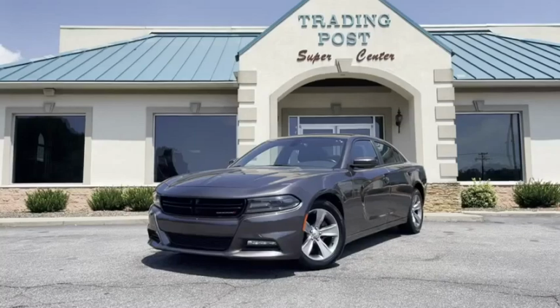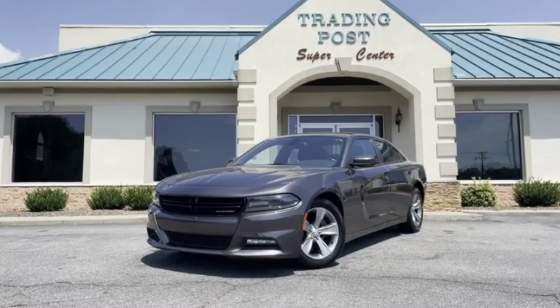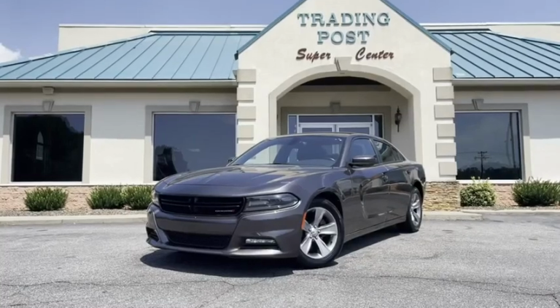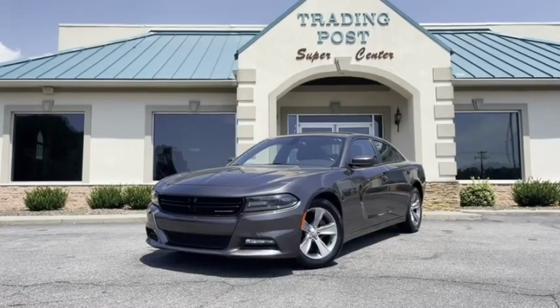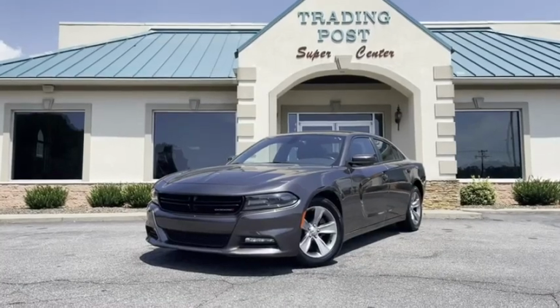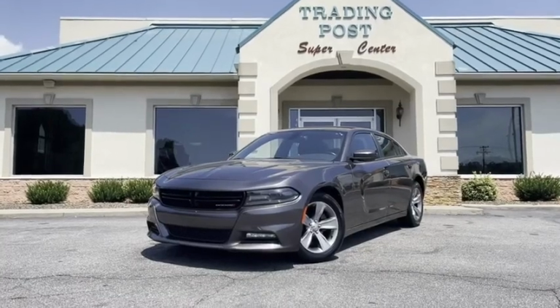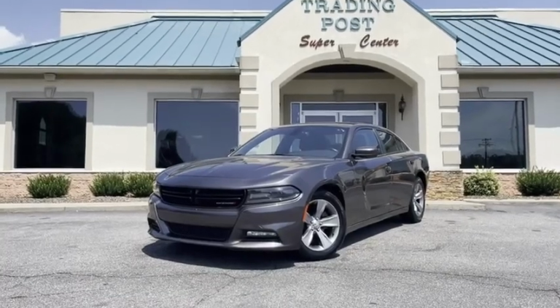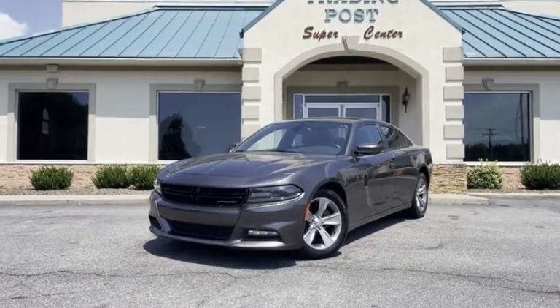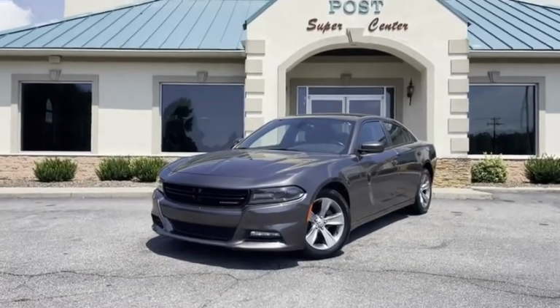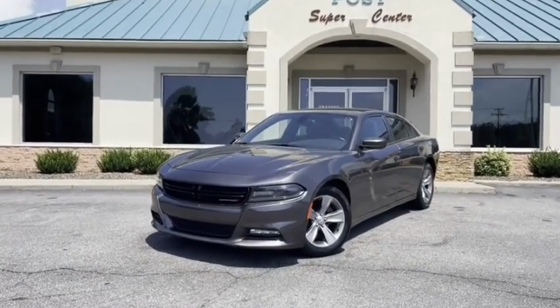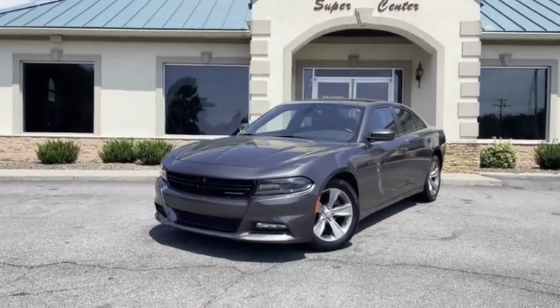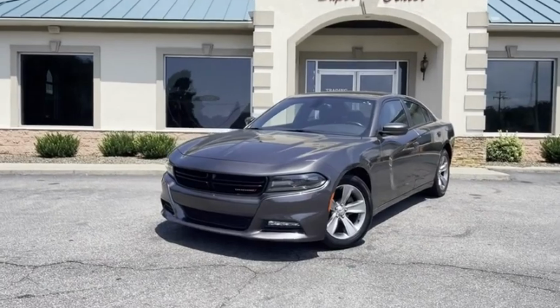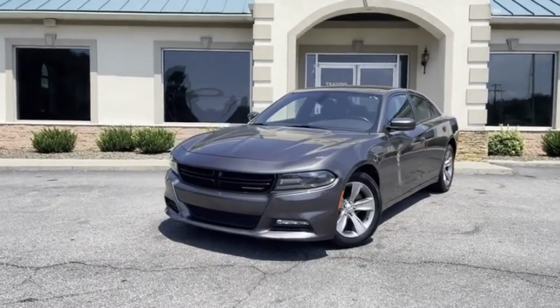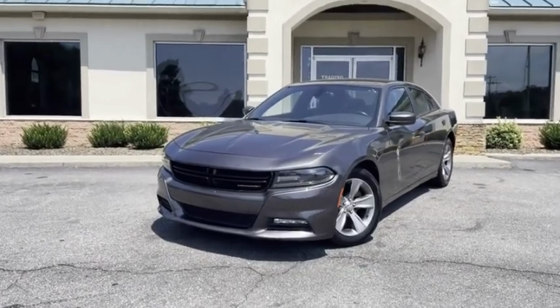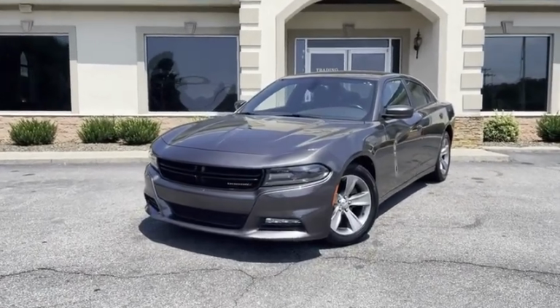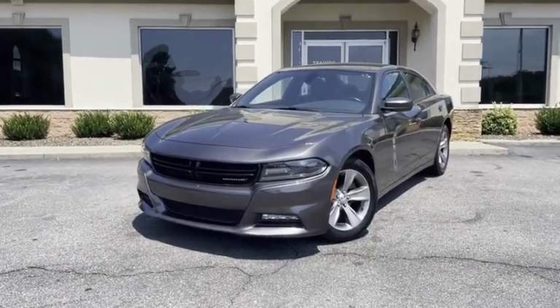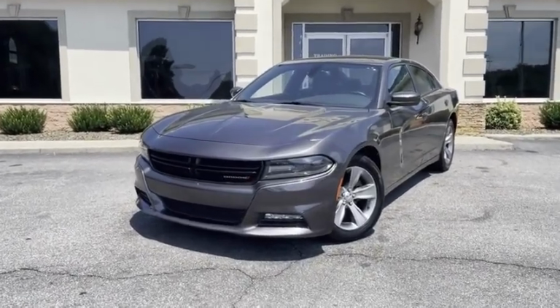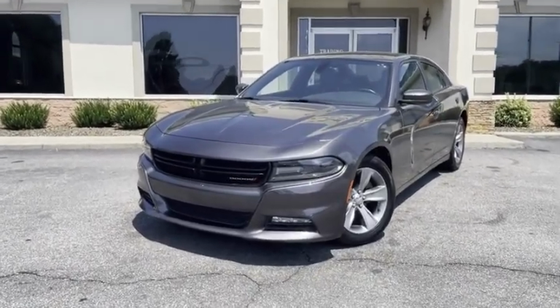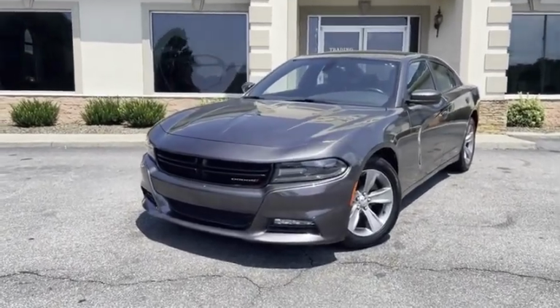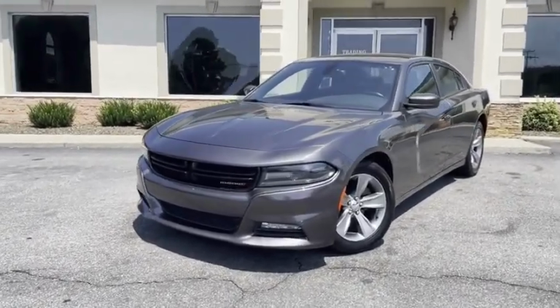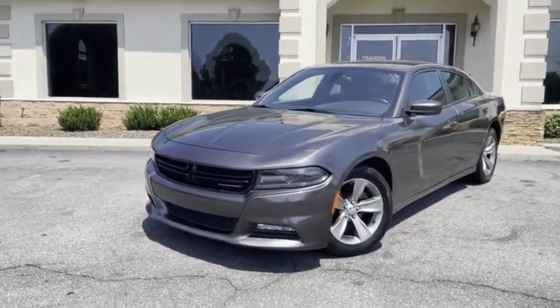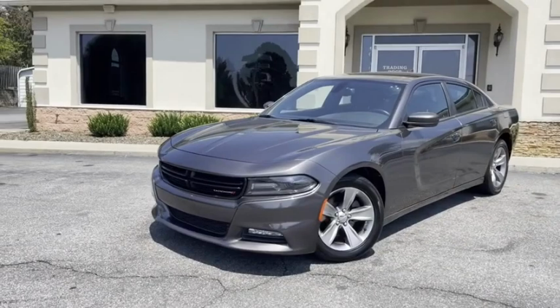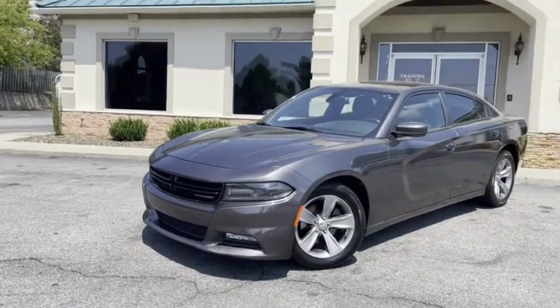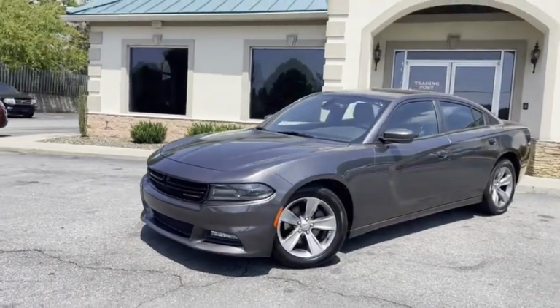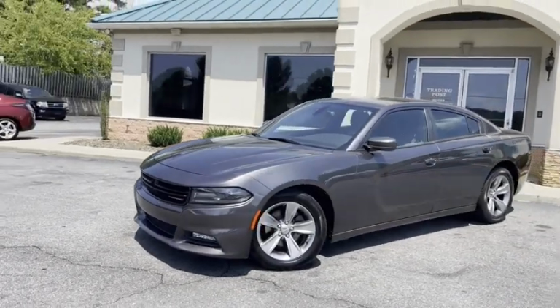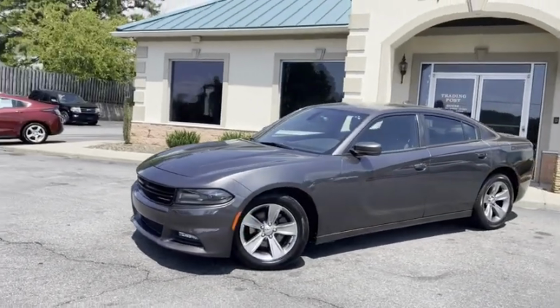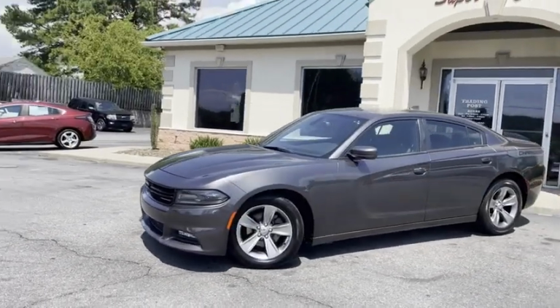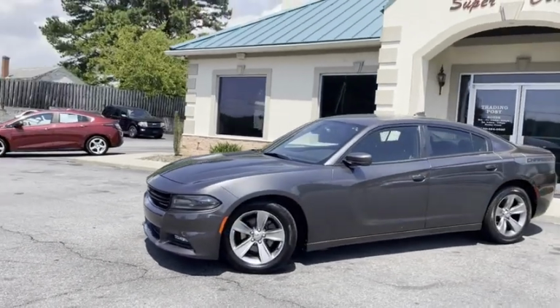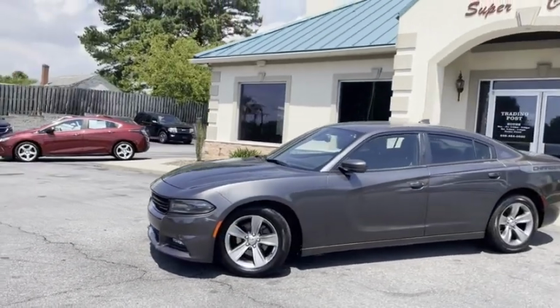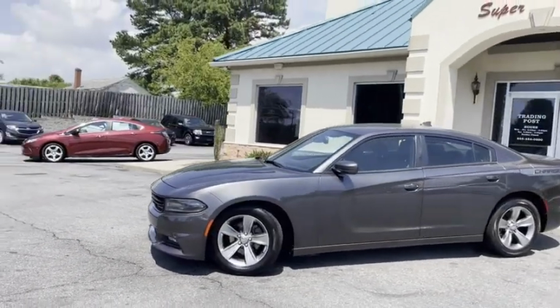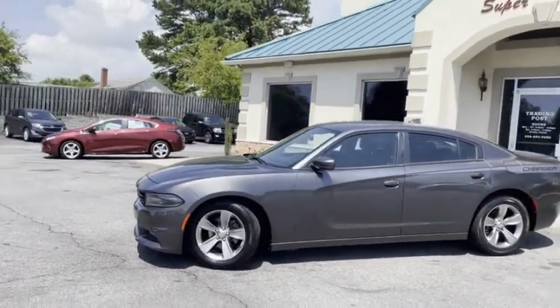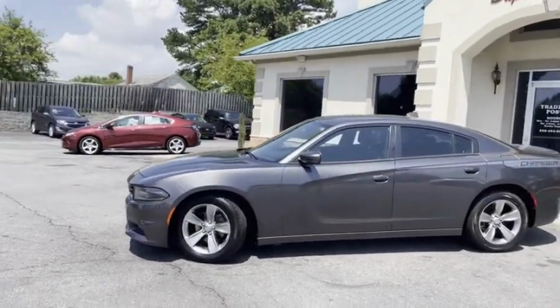Check out this nice ride right here at the Trading Post. 2016 Dodge Charger. Super new, super clean, Carfax certified, zero accidents with all the service records.